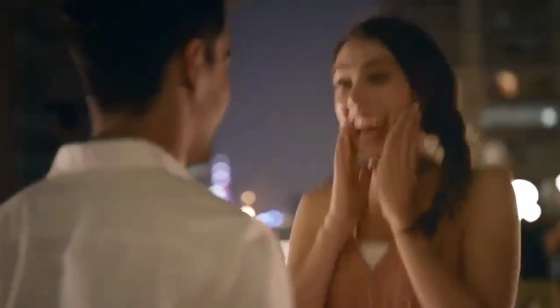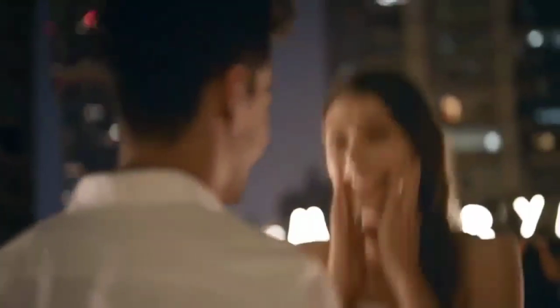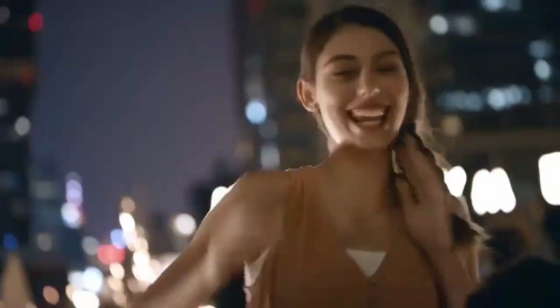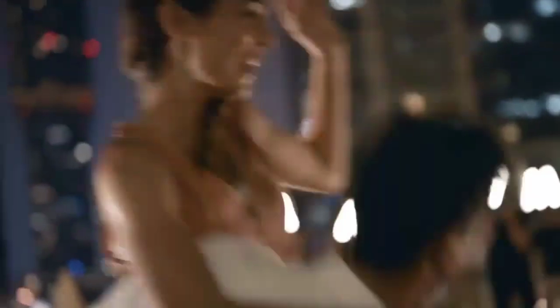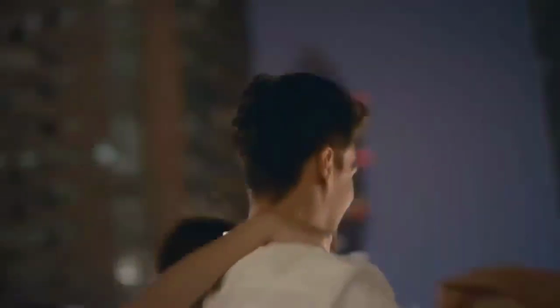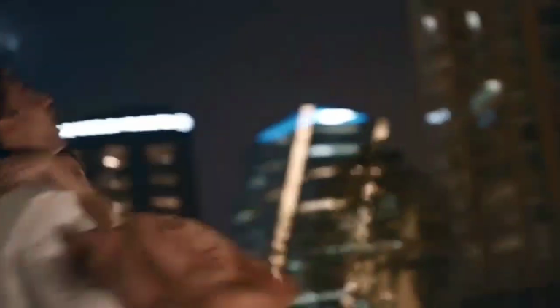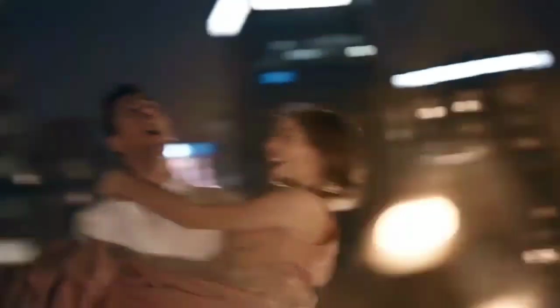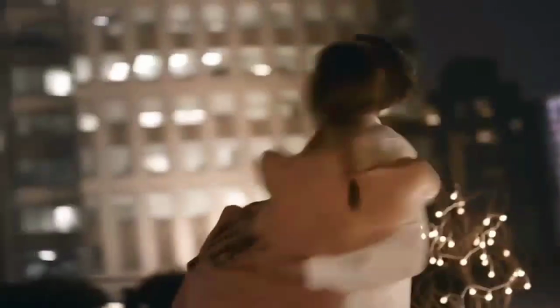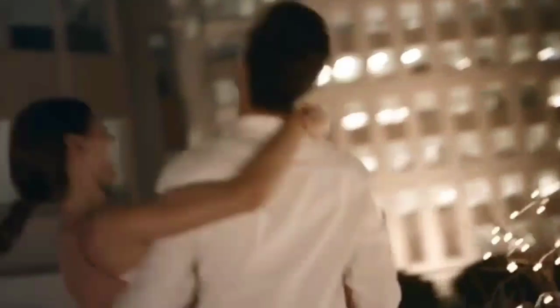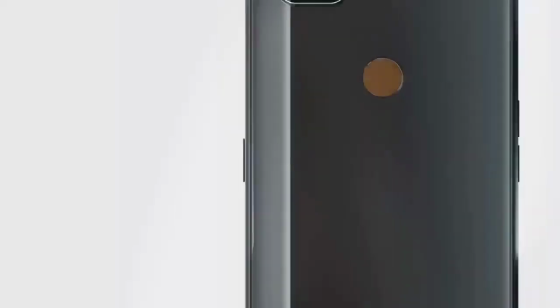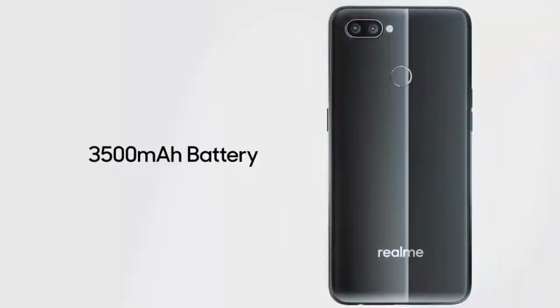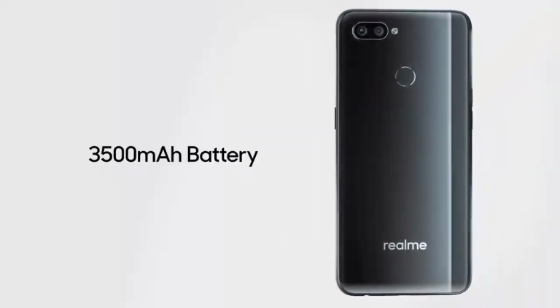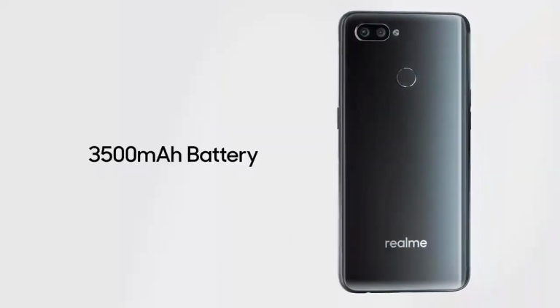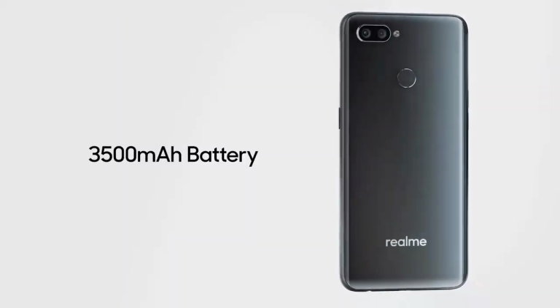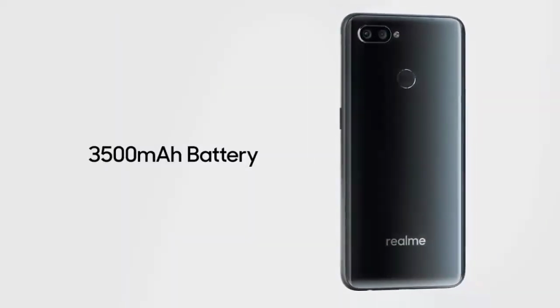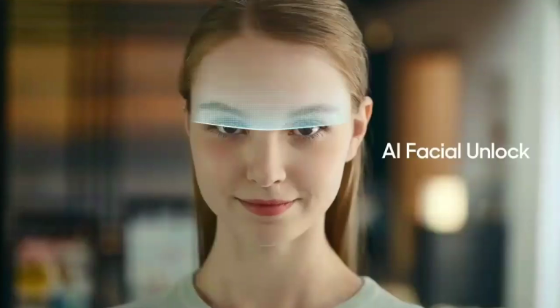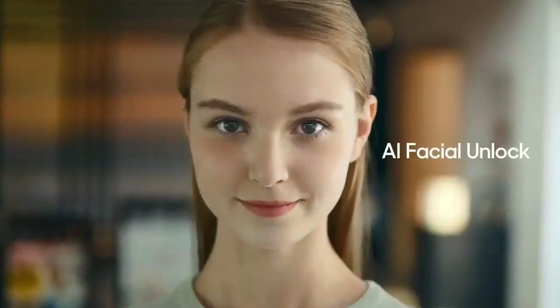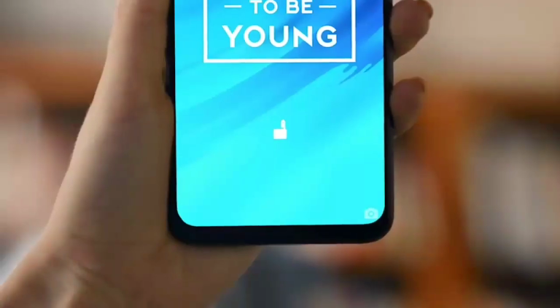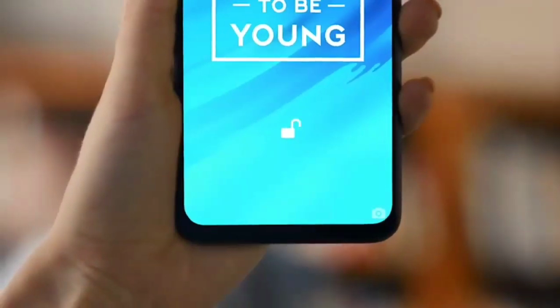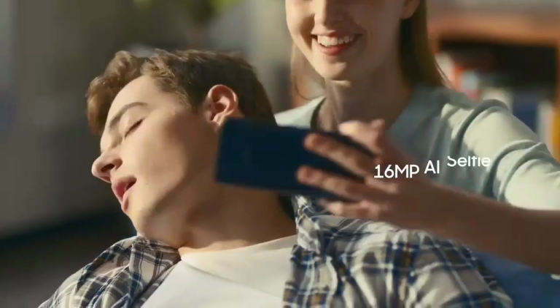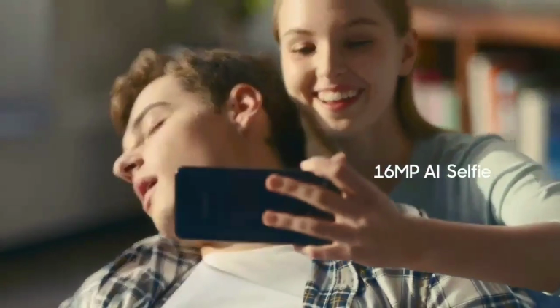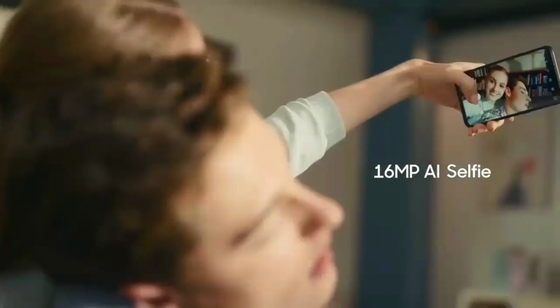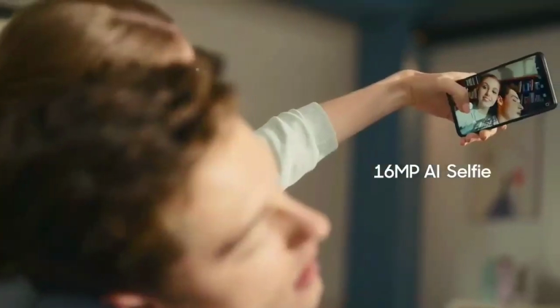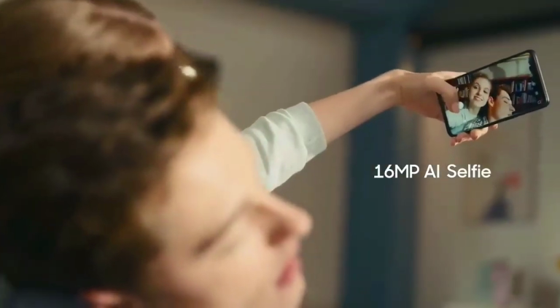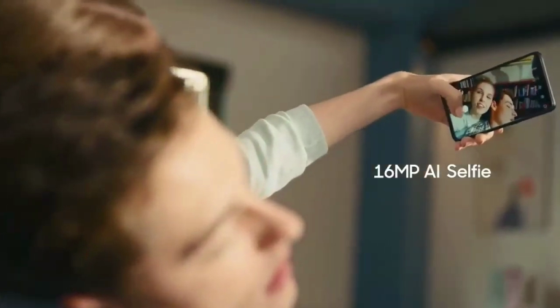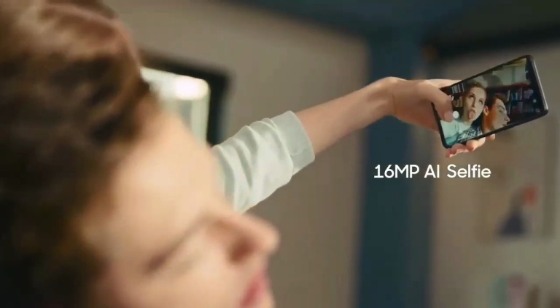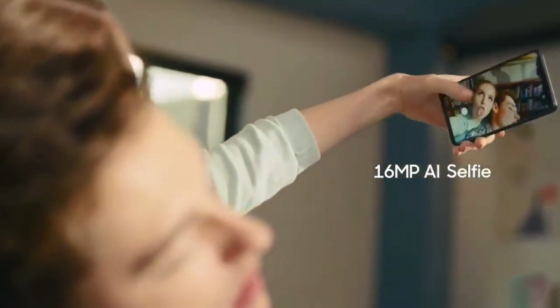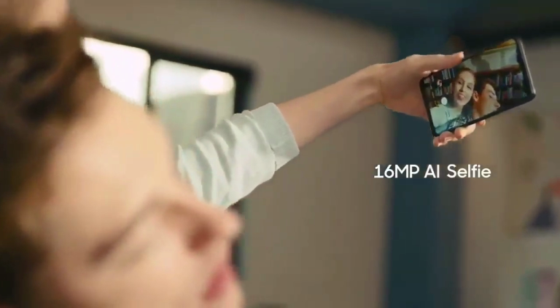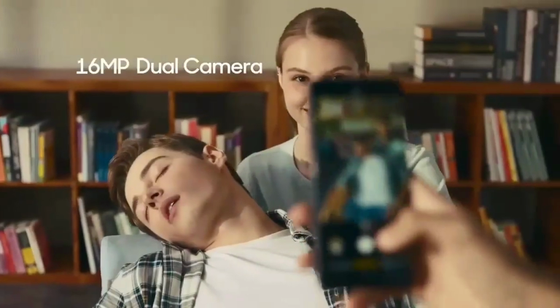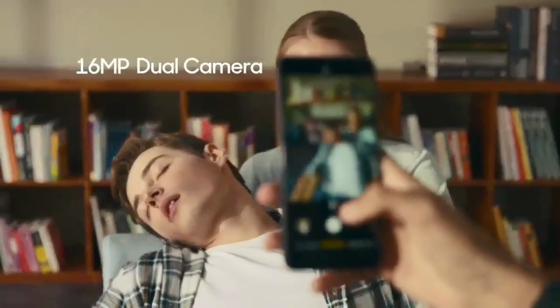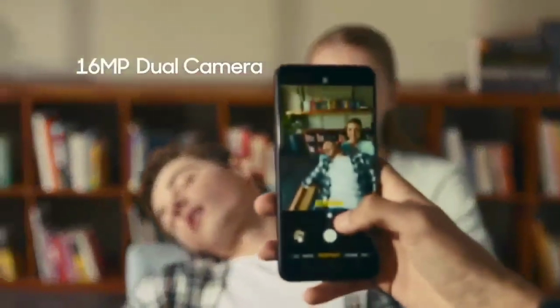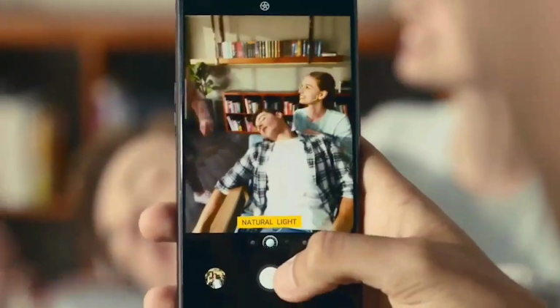The 4GB RAM variant is priced at Rs.13,990. The 6GB RAM variant is priced at Rs.15,990 and the 8GB RAM variant is priced at Rs.17,990.